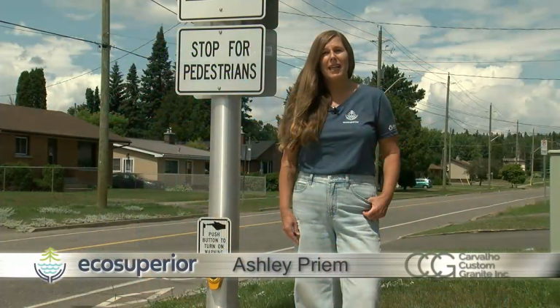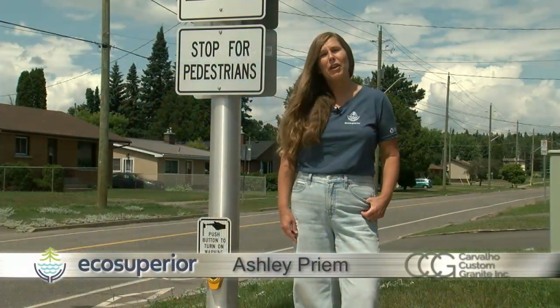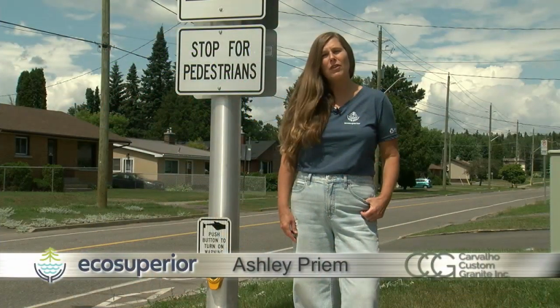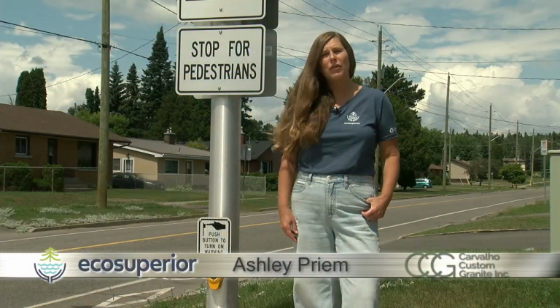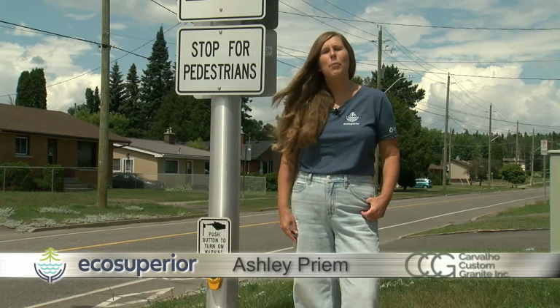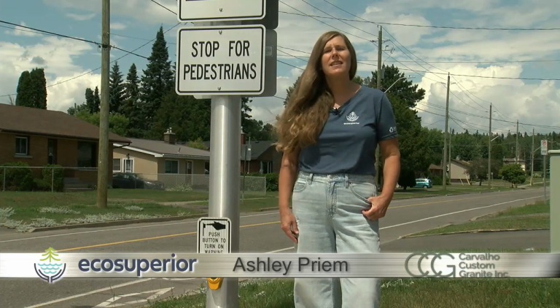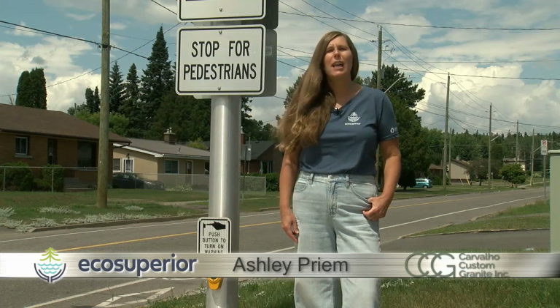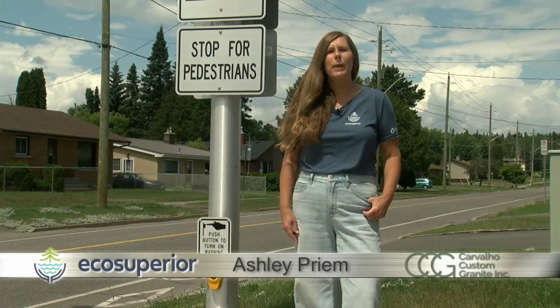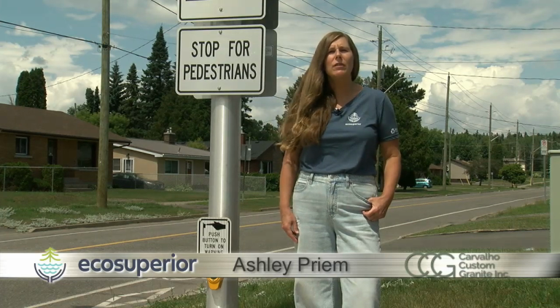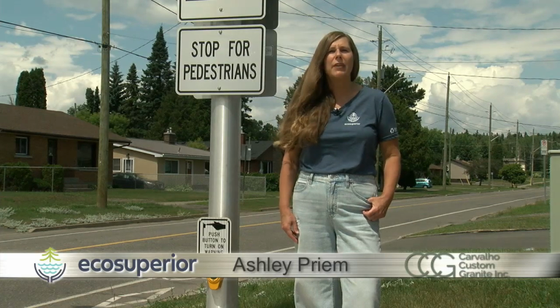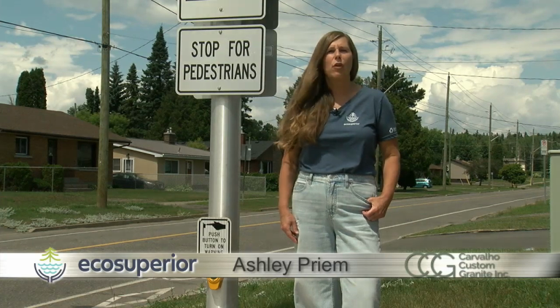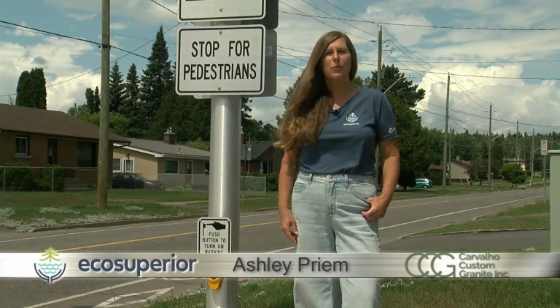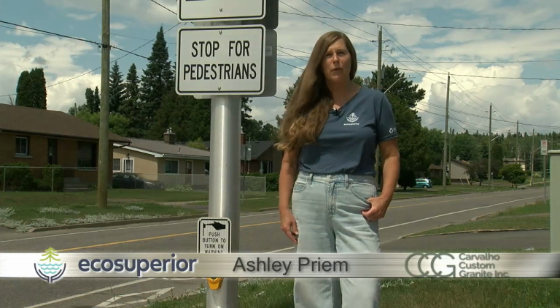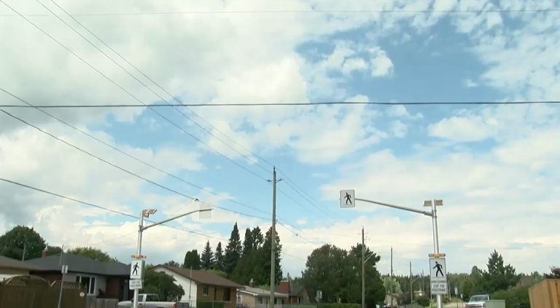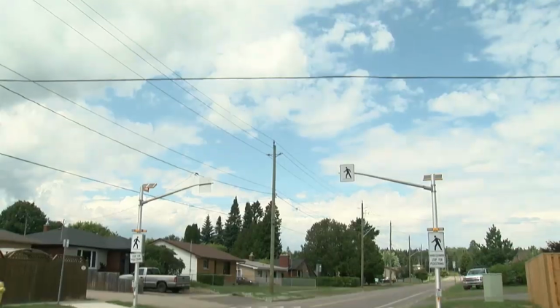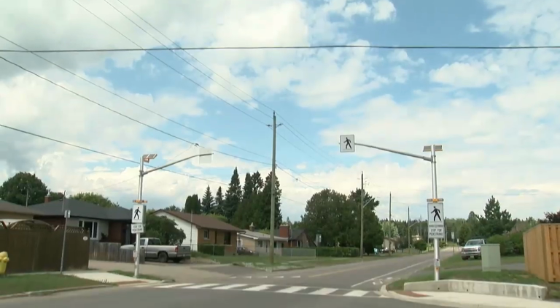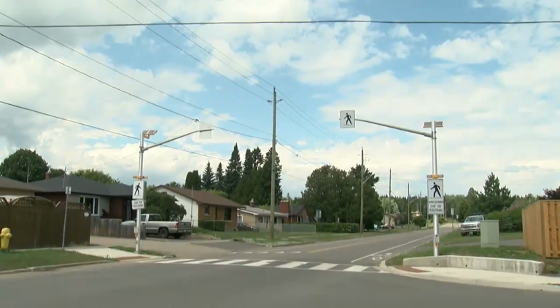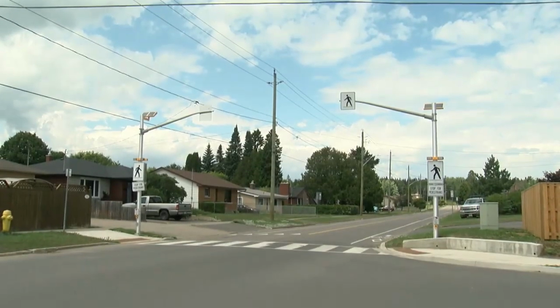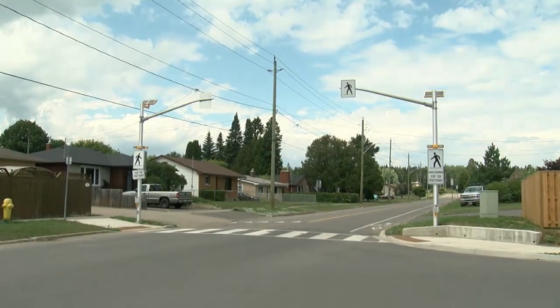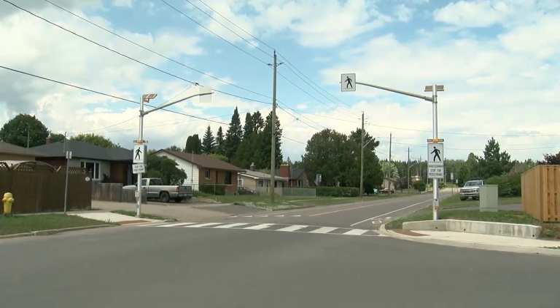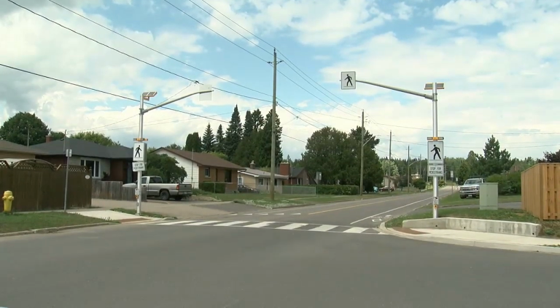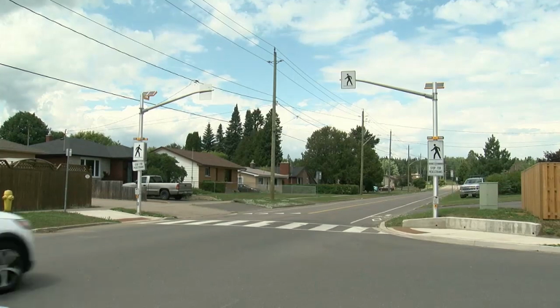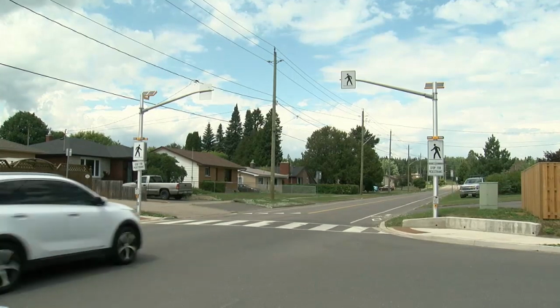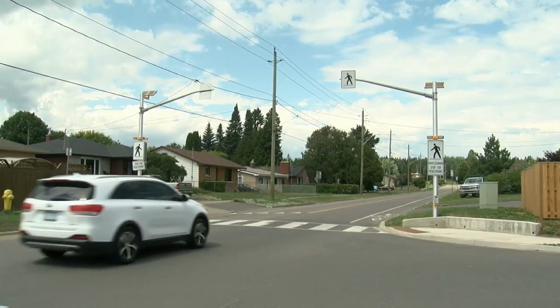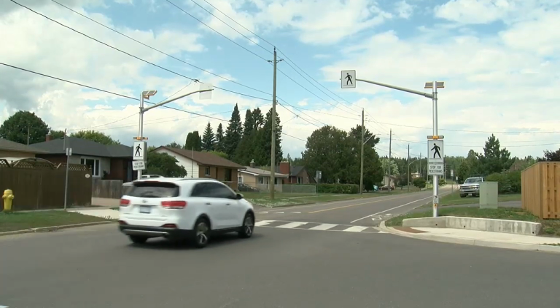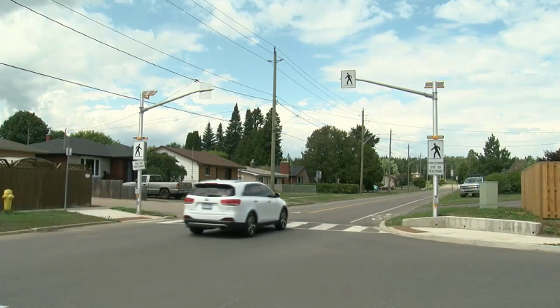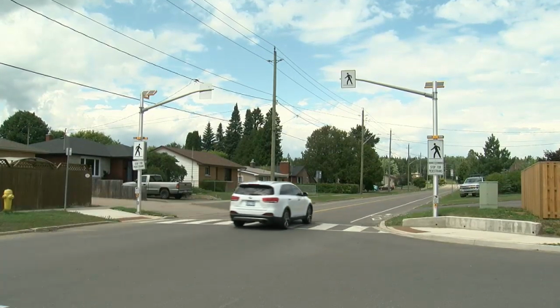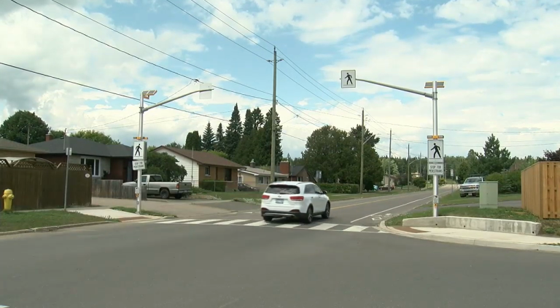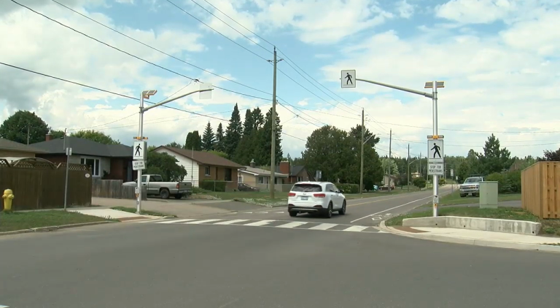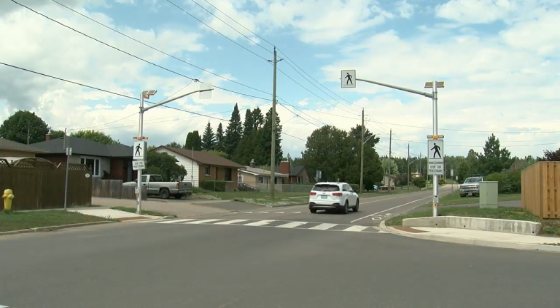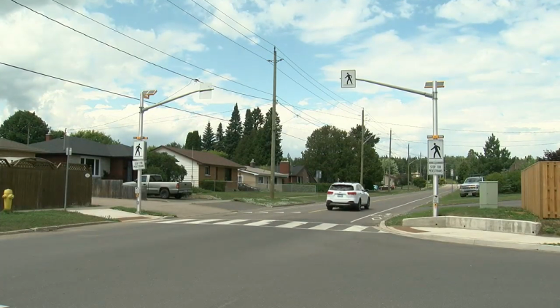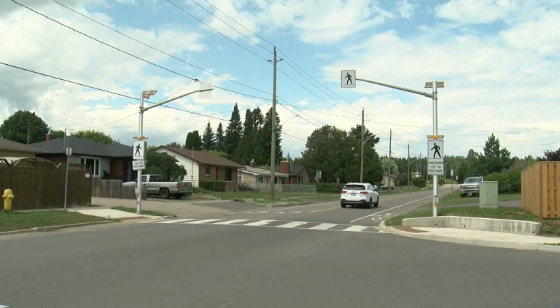Pedestrian crossovers are places that allow people to safely cross the road. Unlike crosswalks at intersections, a crossover may be located mid-block or at an uncontrolled intersection.